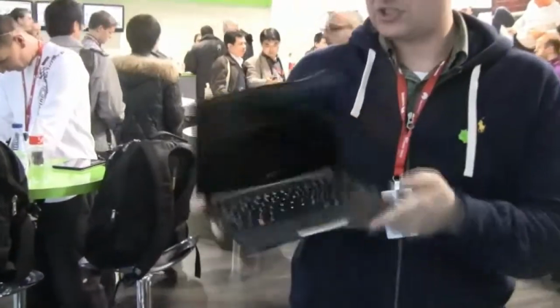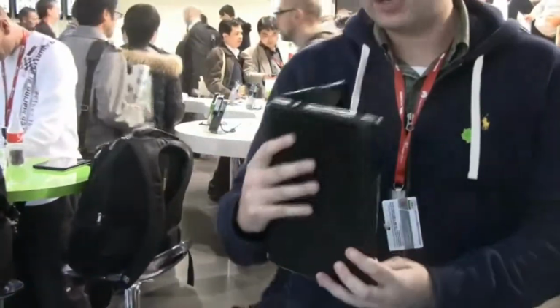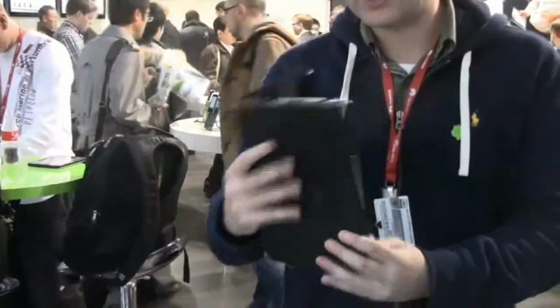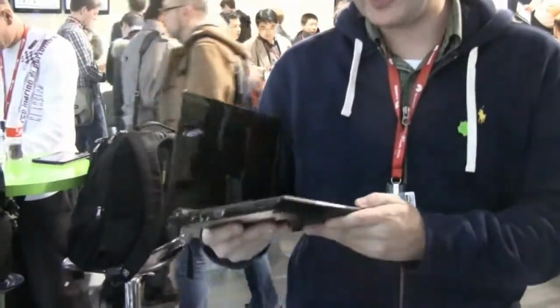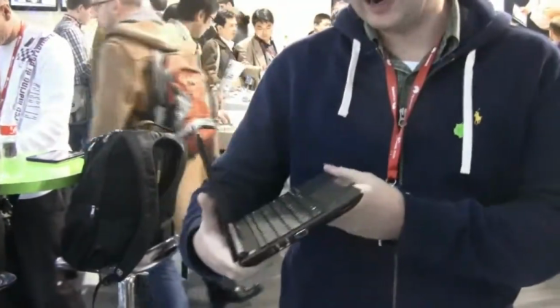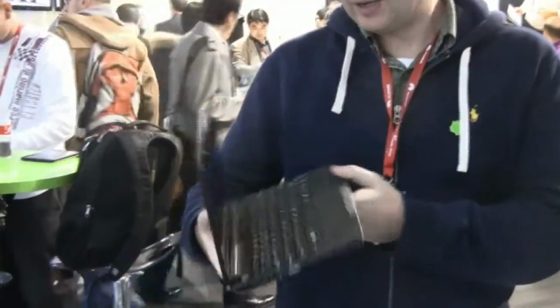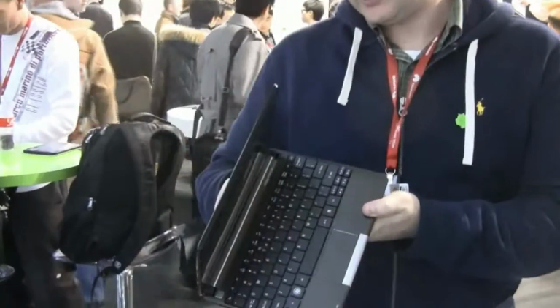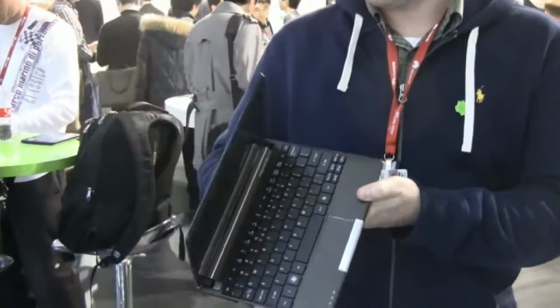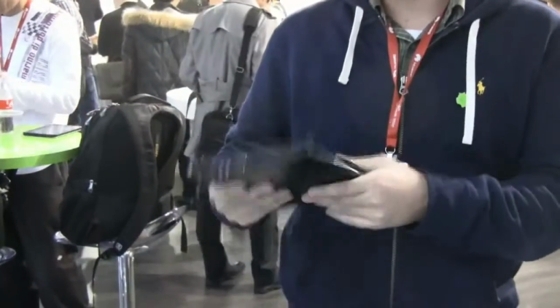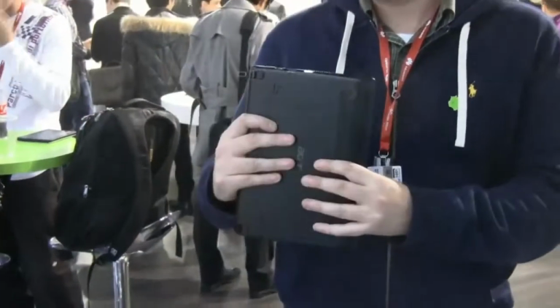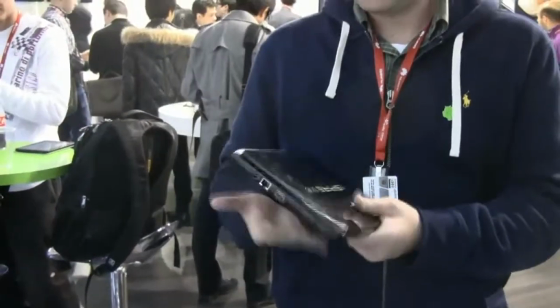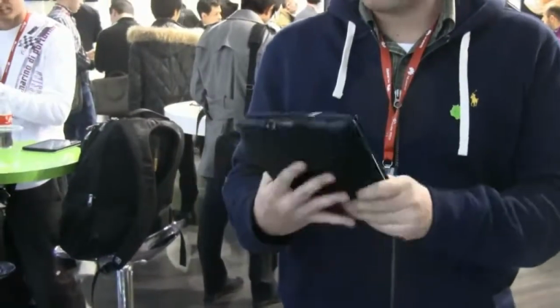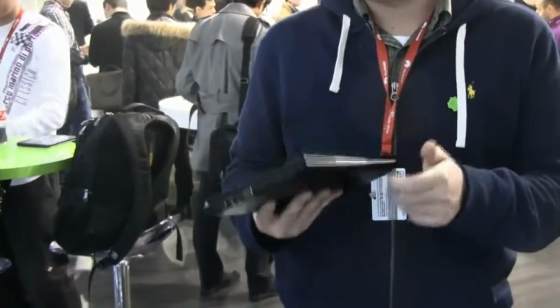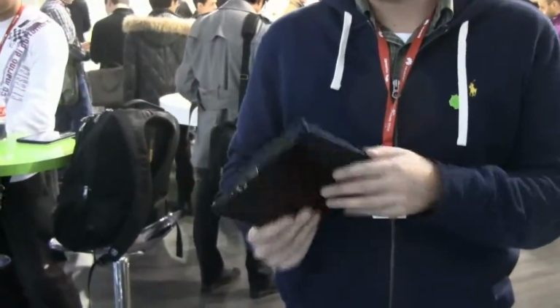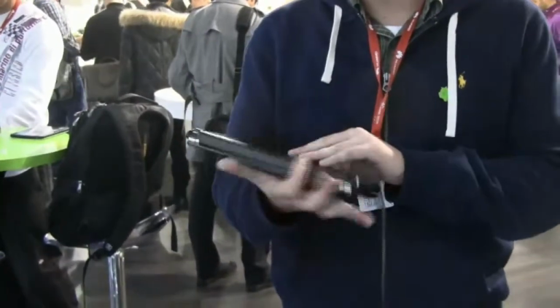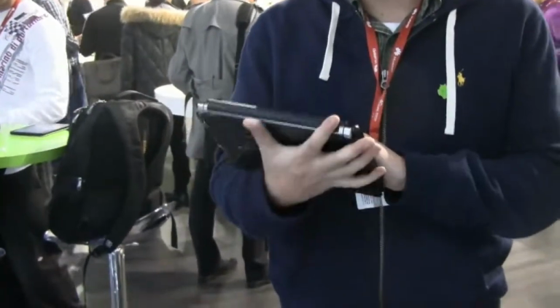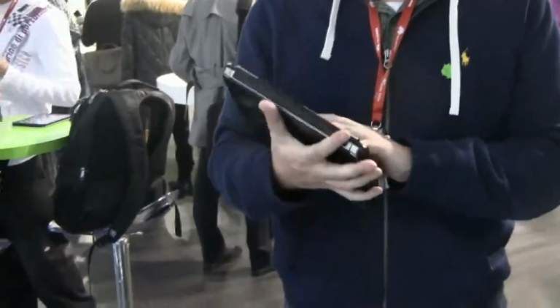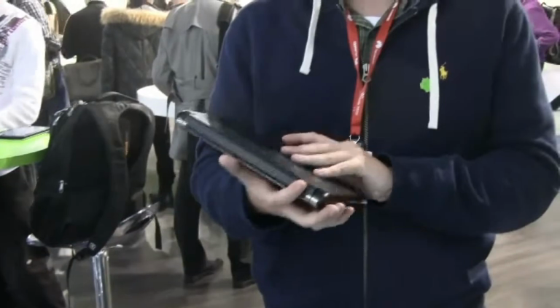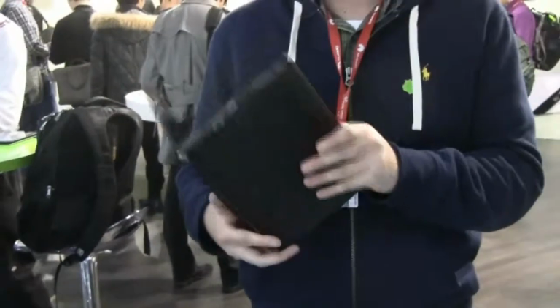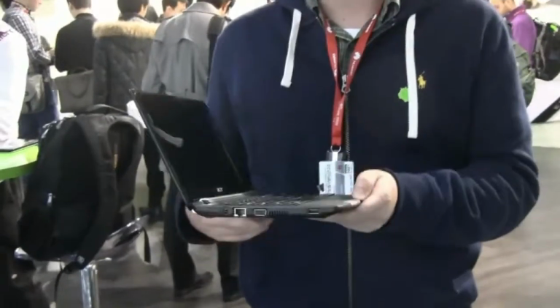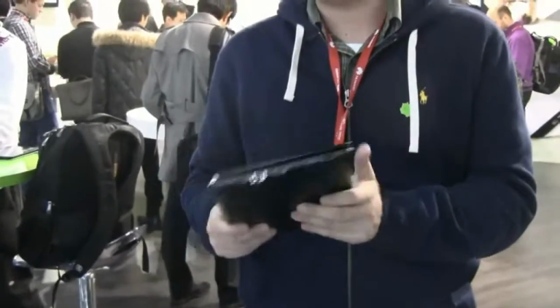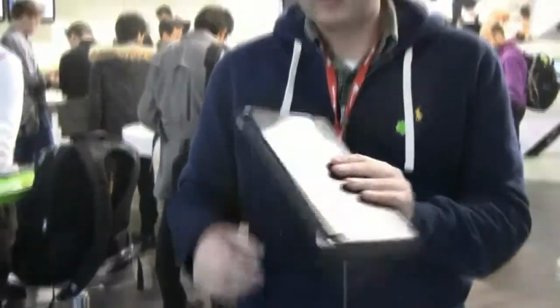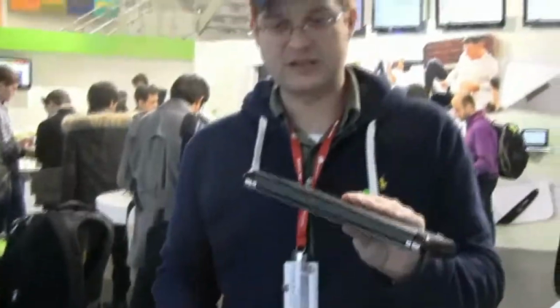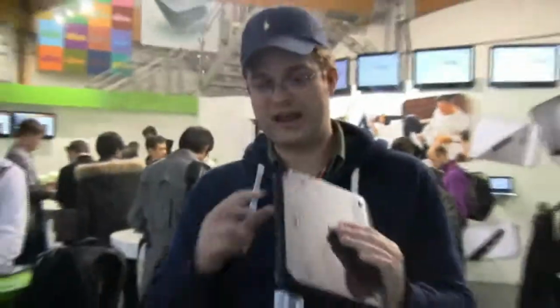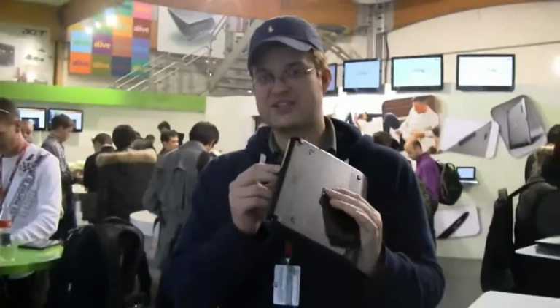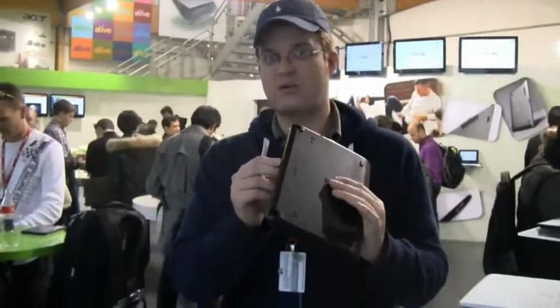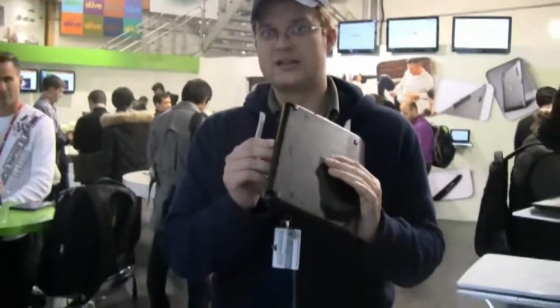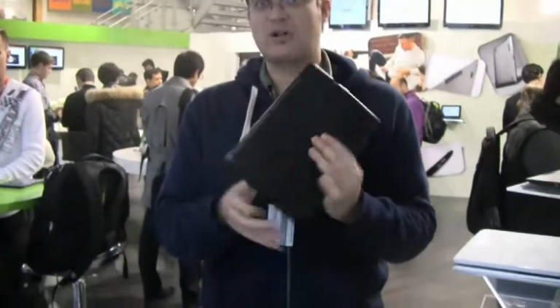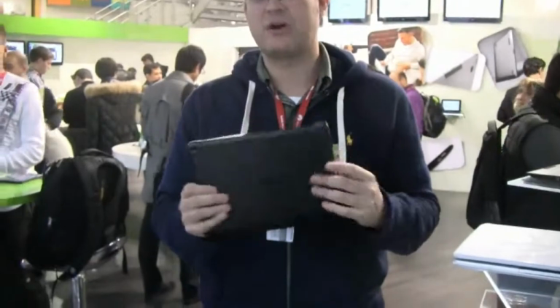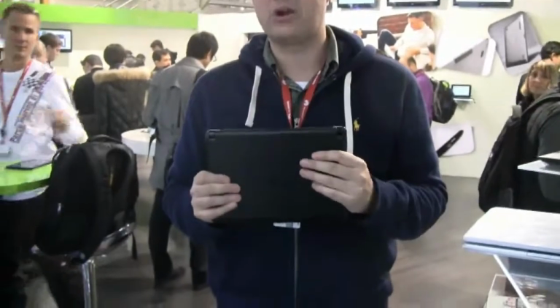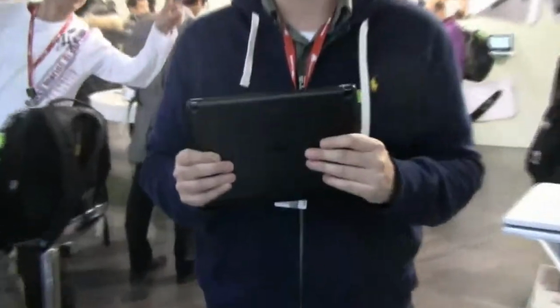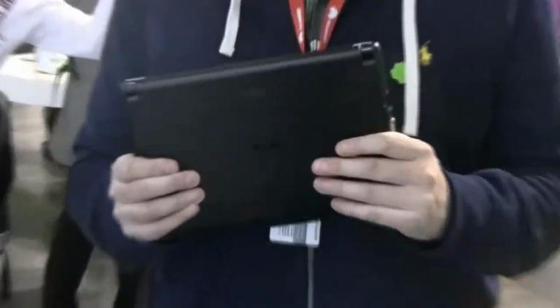It's their newest design netbook. It's very thin, it's around 1kg, with a dual-core Intel Atom N550. This looks to me like a 3-cell battery, so I'm not sure about the battery life we're getting out of this.